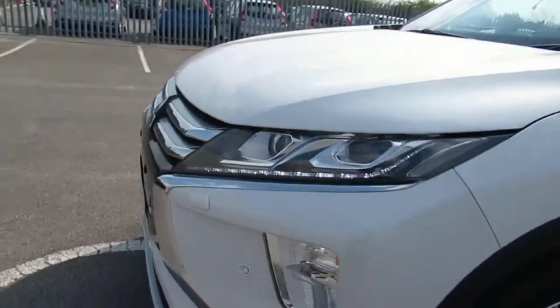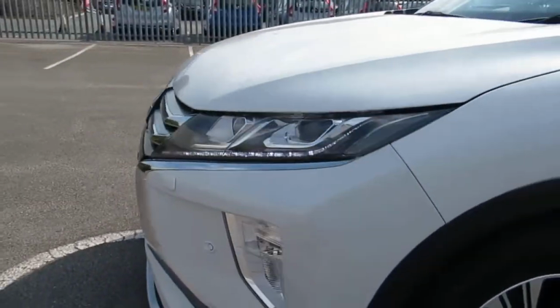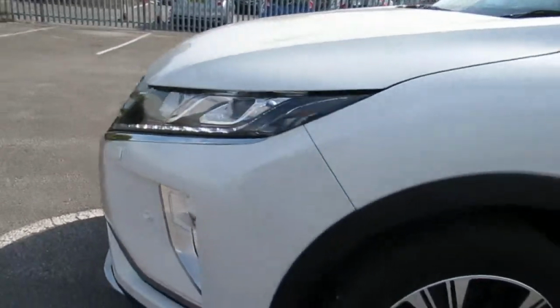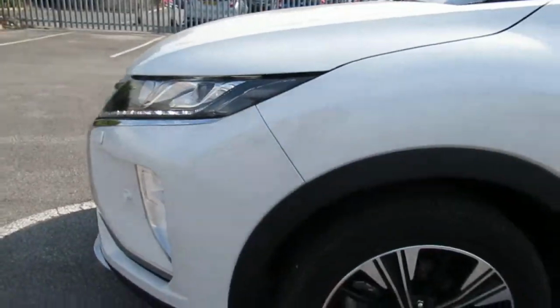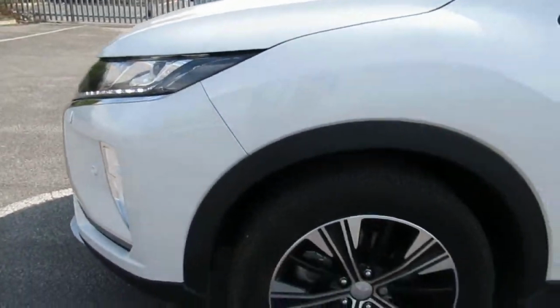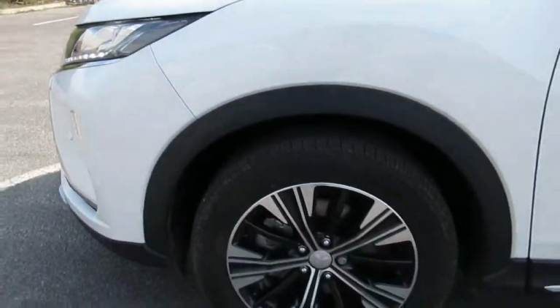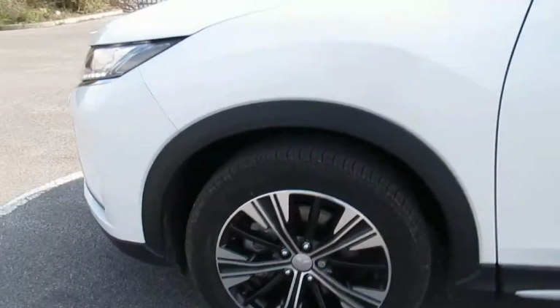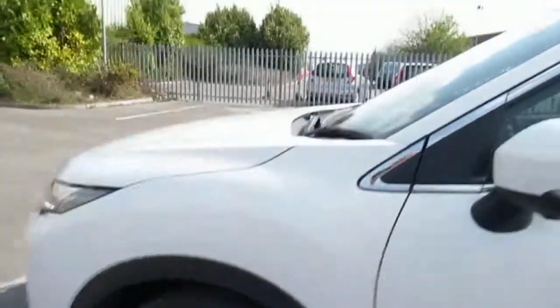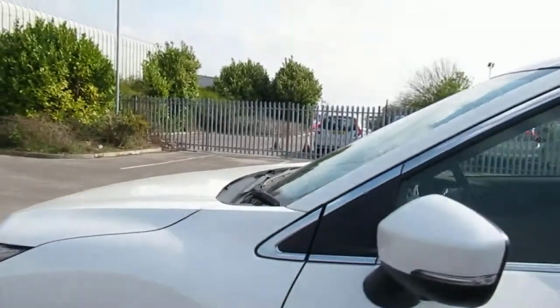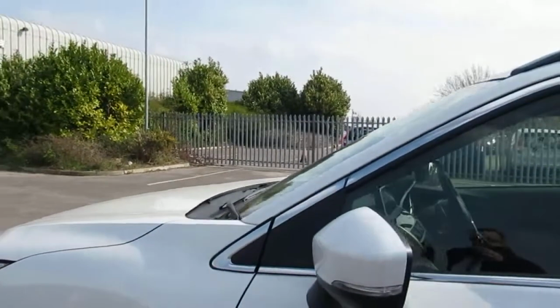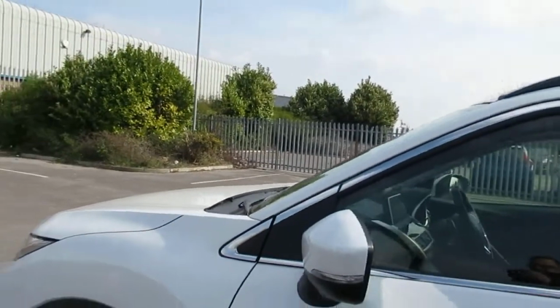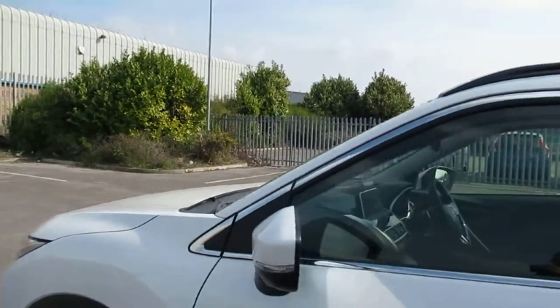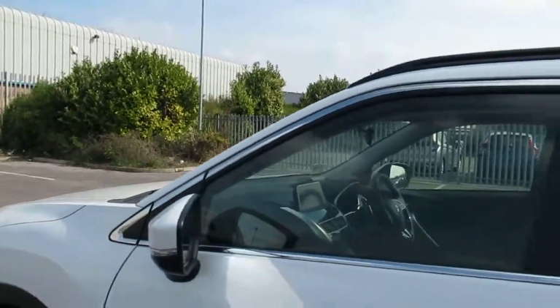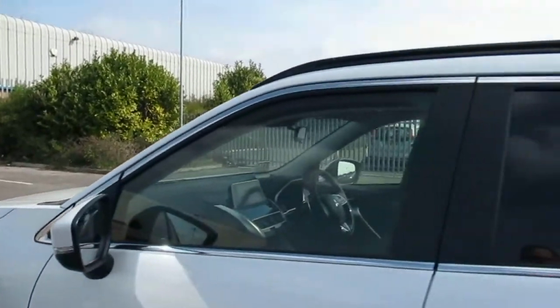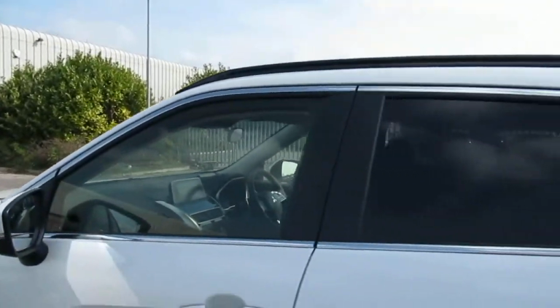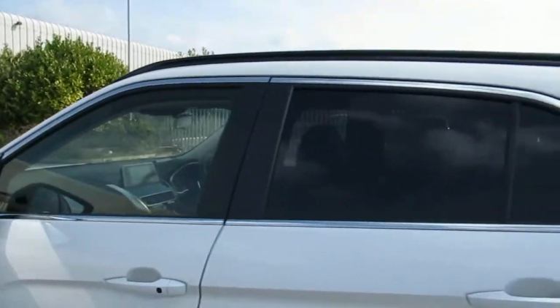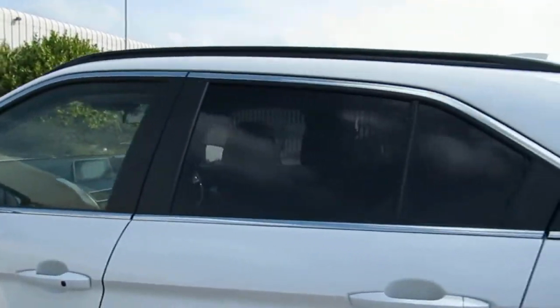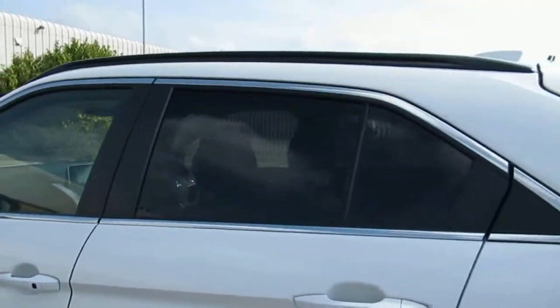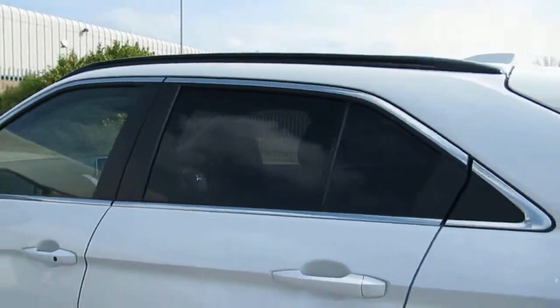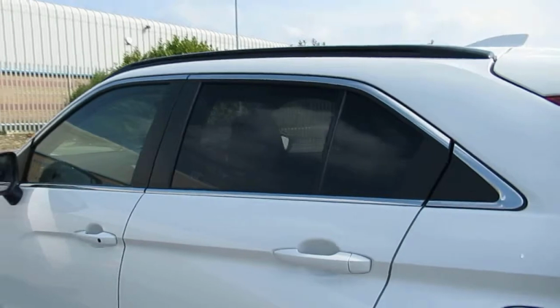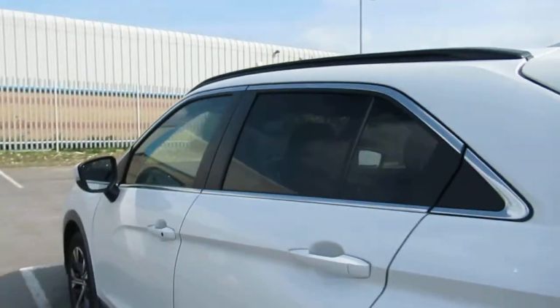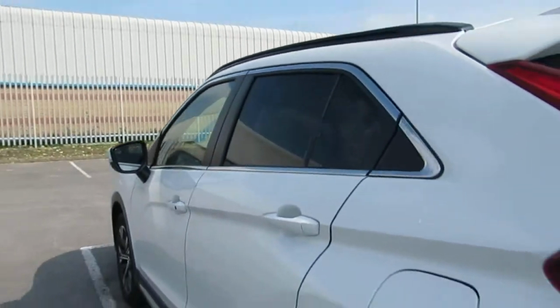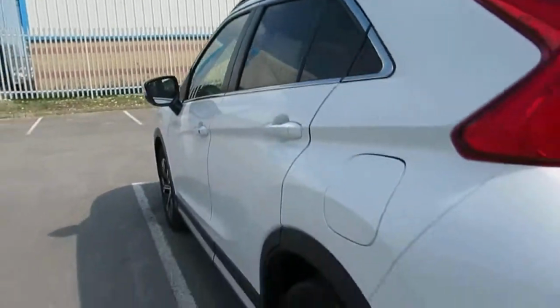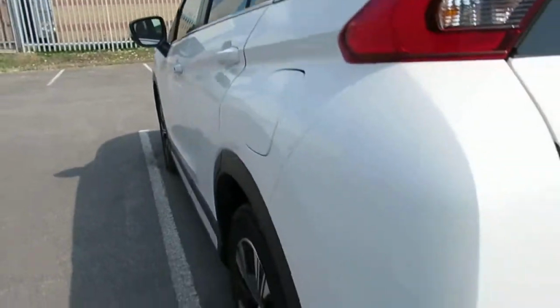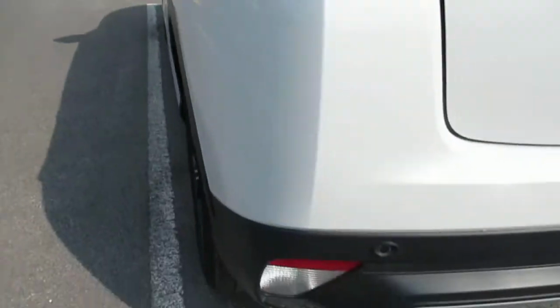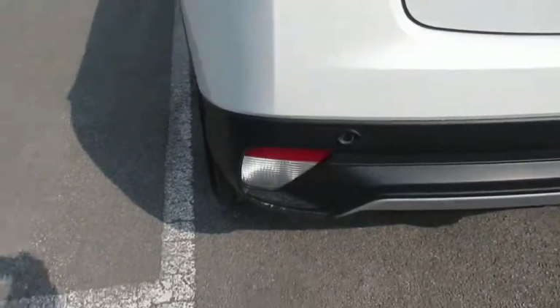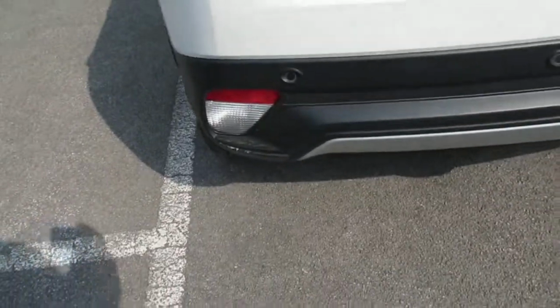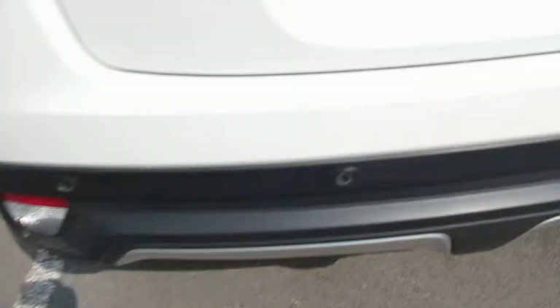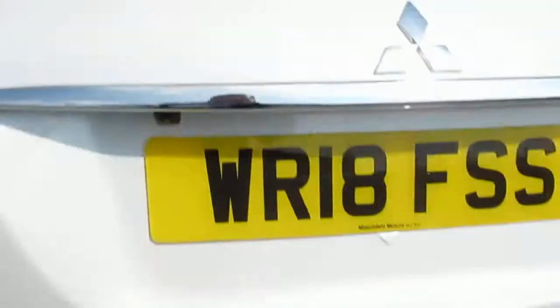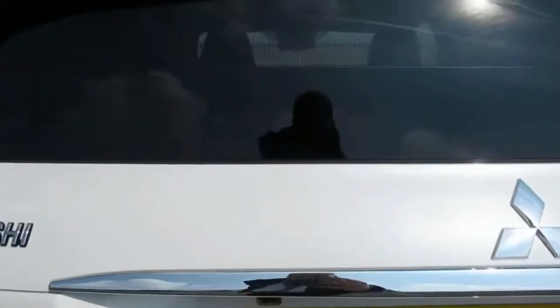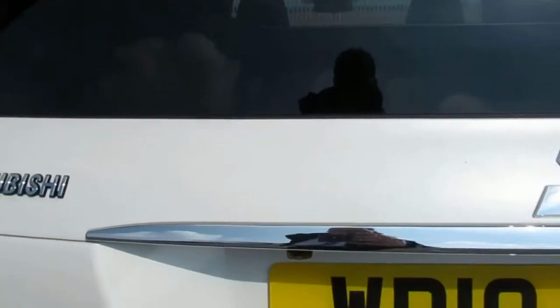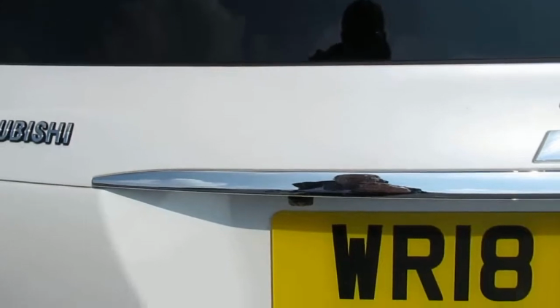We have alloy wheels. We have powerfold mirrors, electric windows in front and rear privacy glass in the rear. We have rear sensors and a rear parking camera.